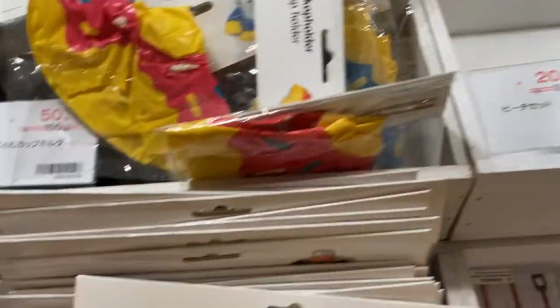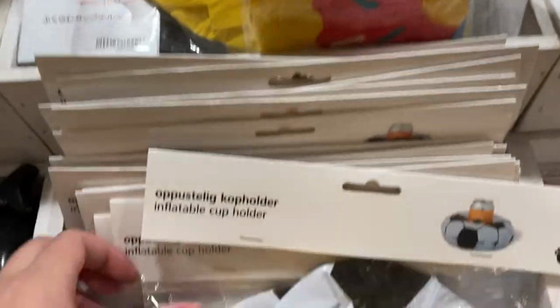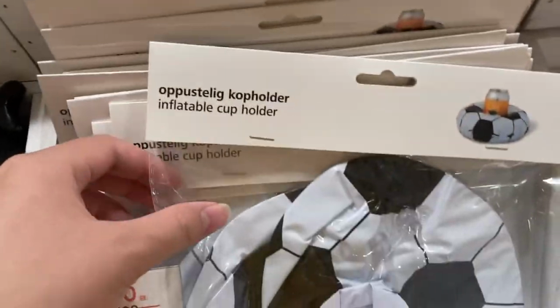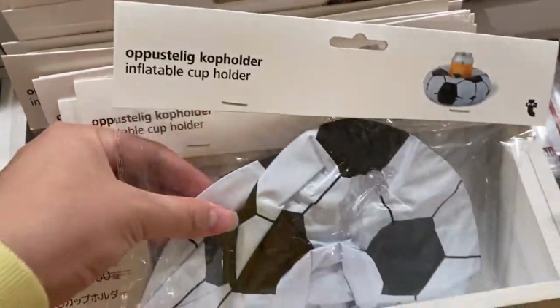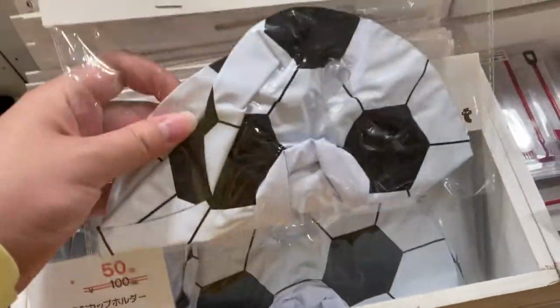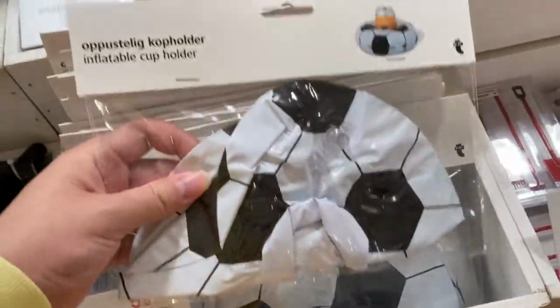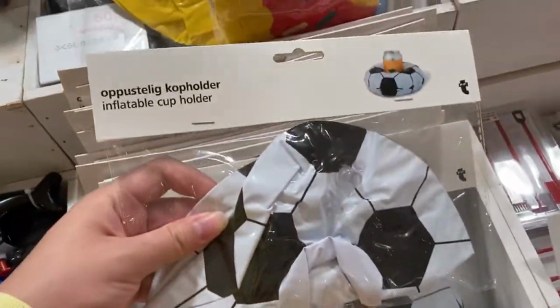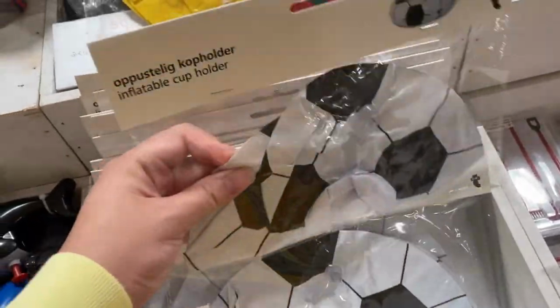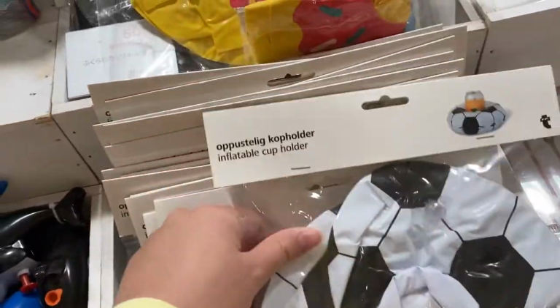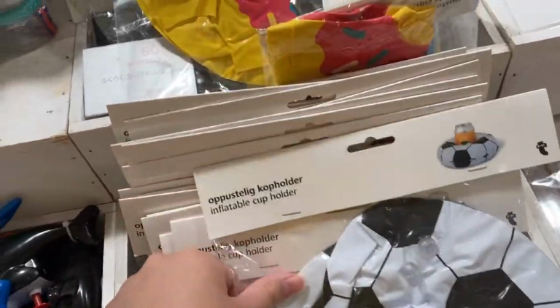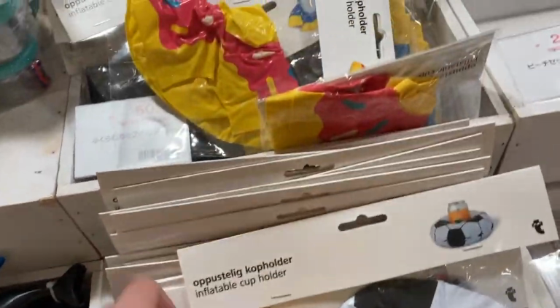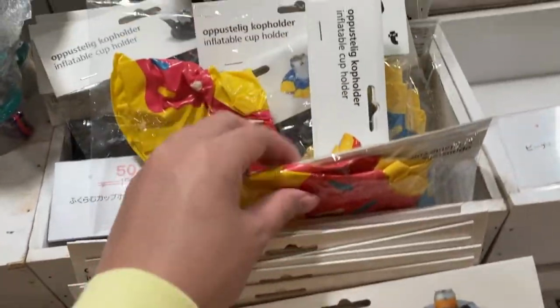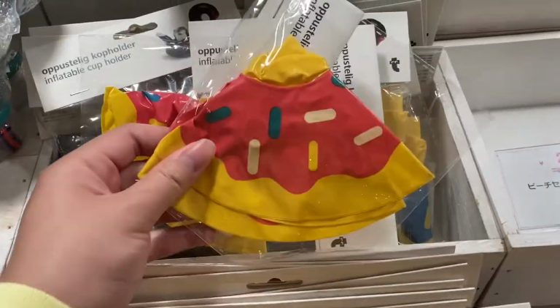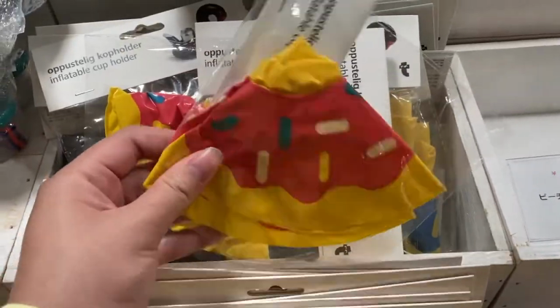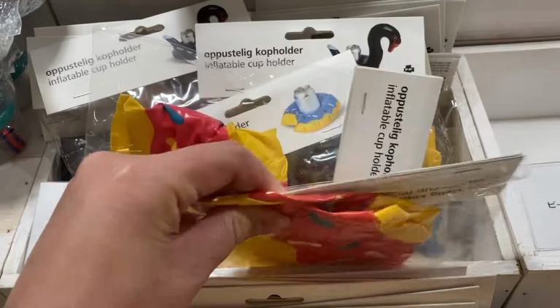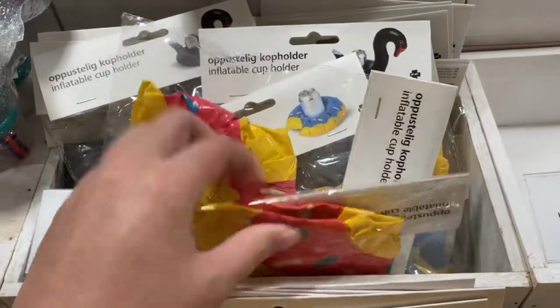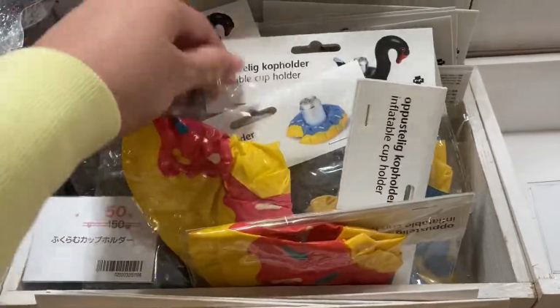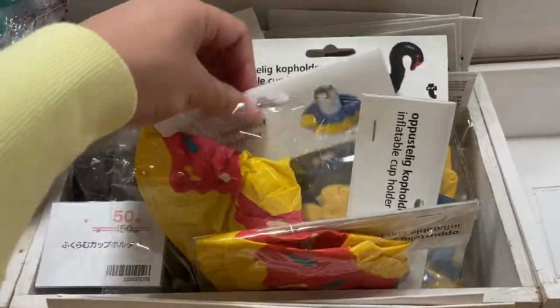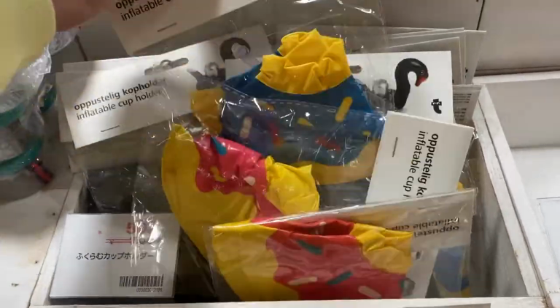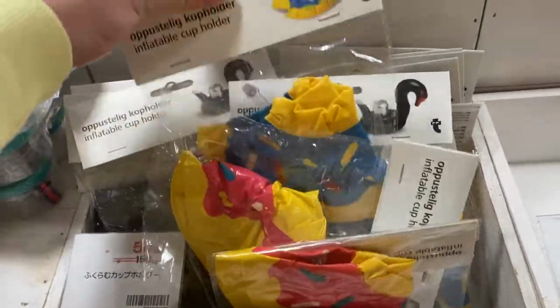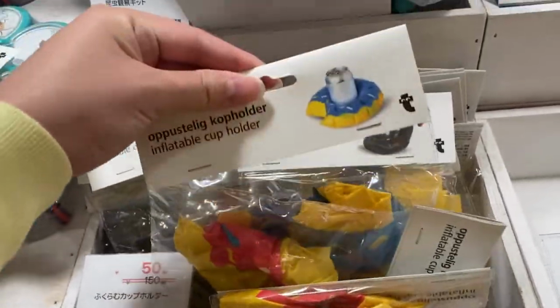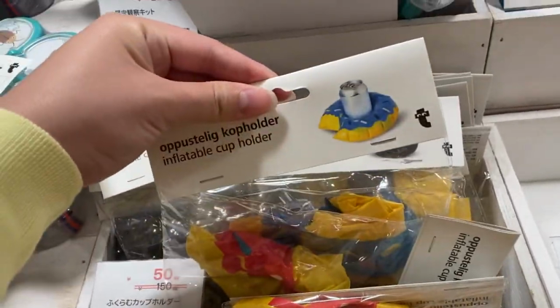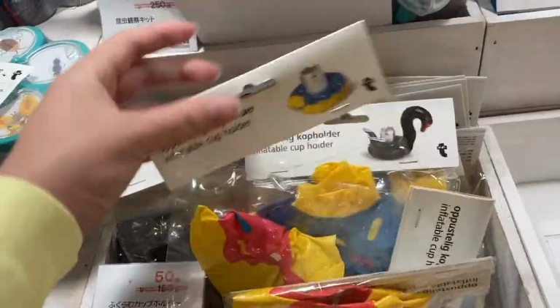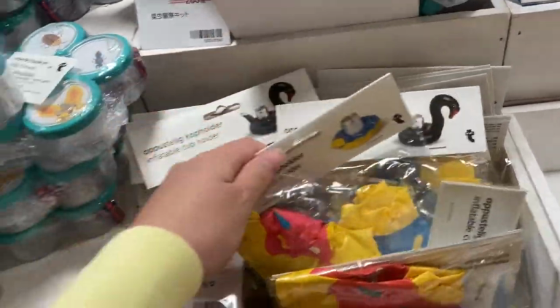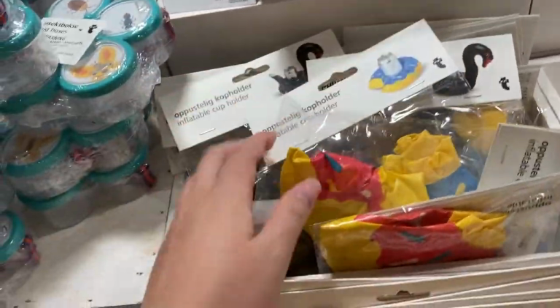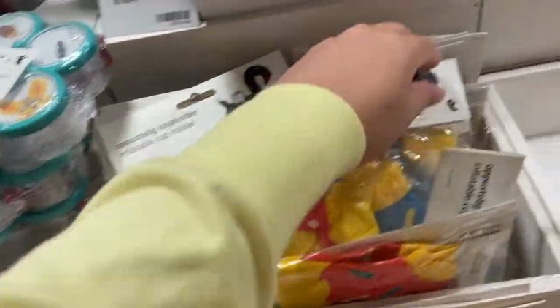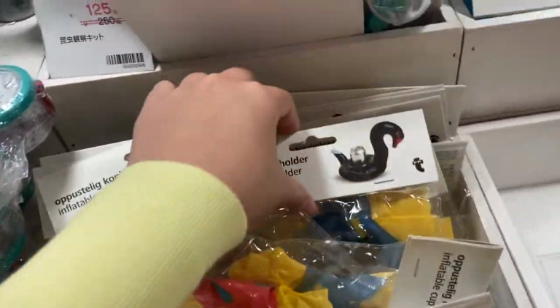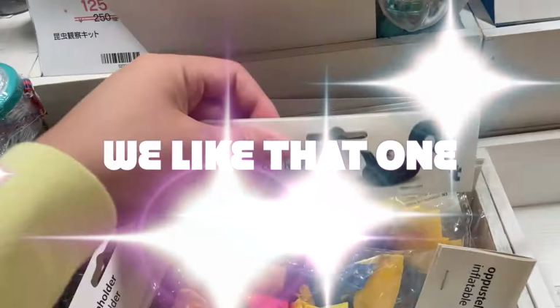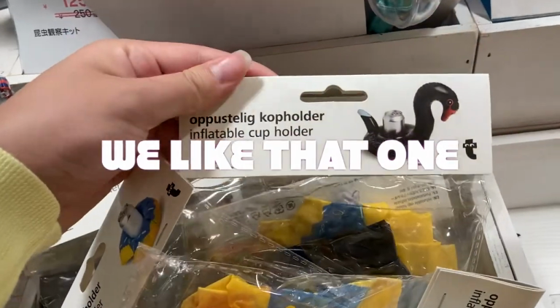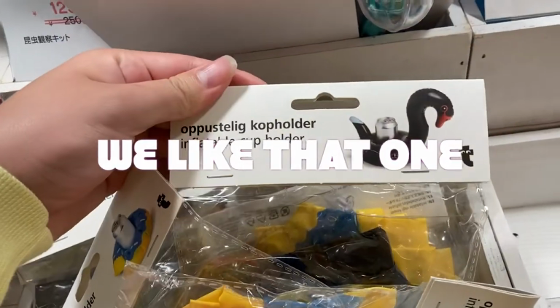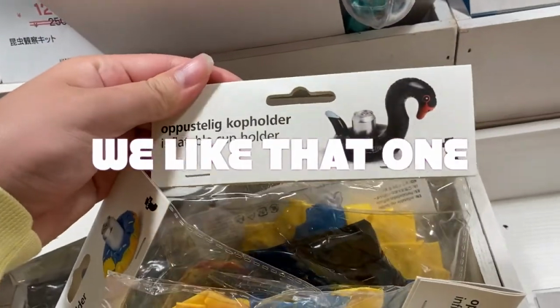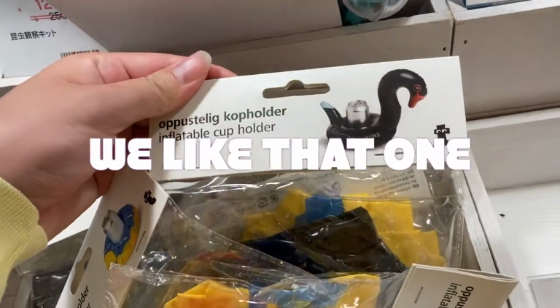And this is a drink holder. This is a soccer ball design, and this is a pink donut design. They have a blue donut design. And also, oh, a black swan. We like that one.